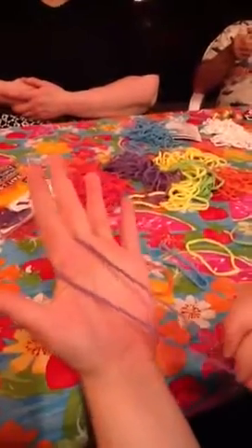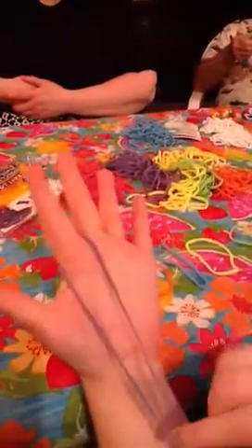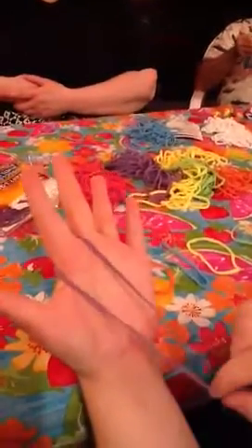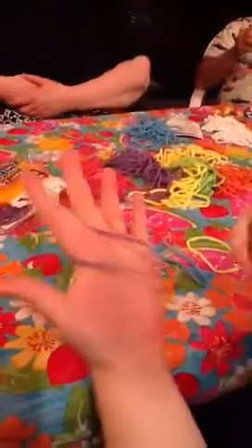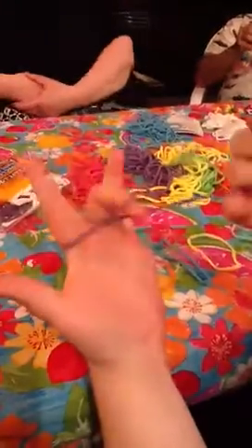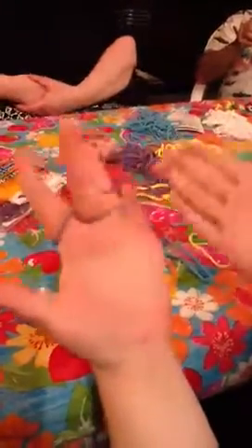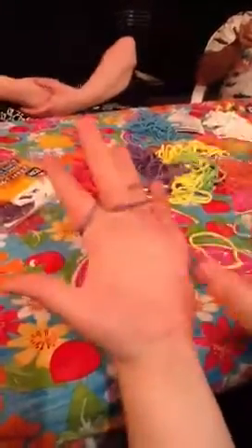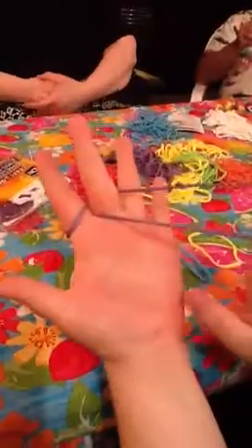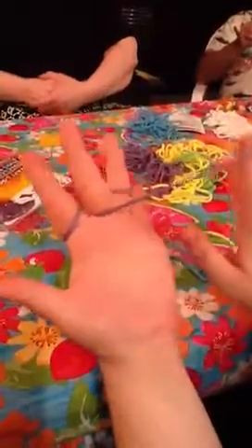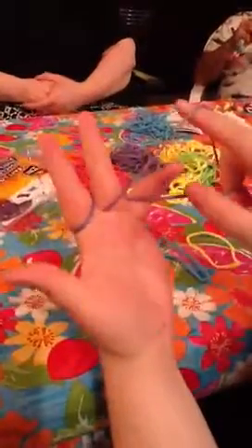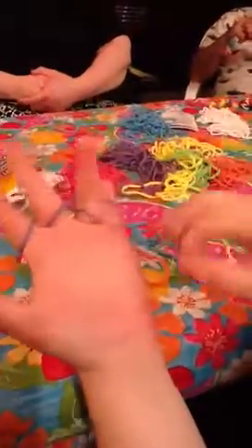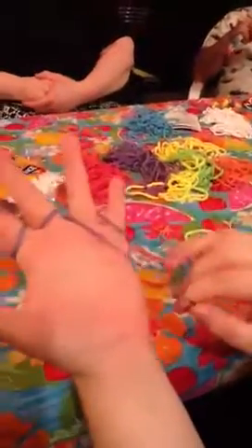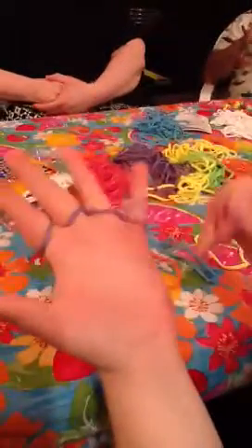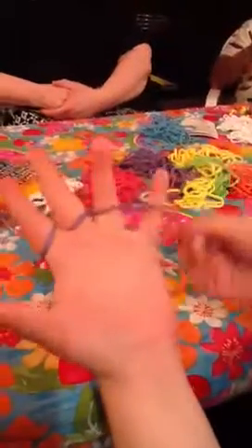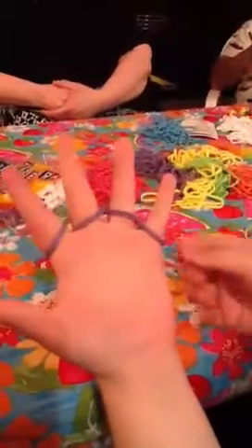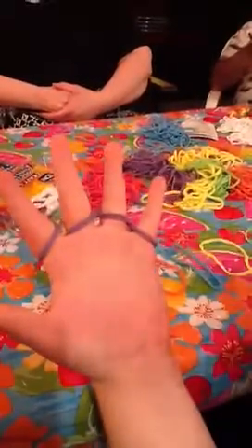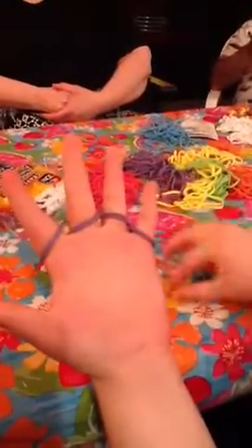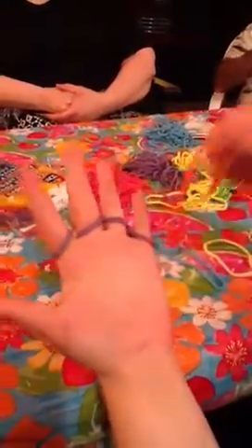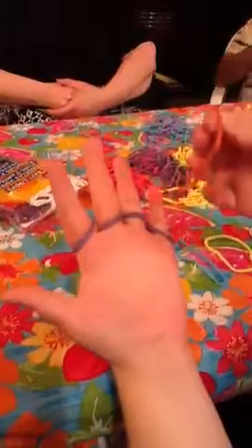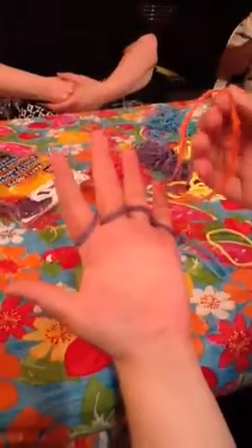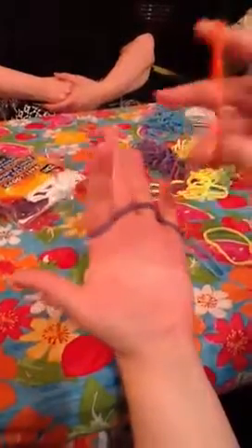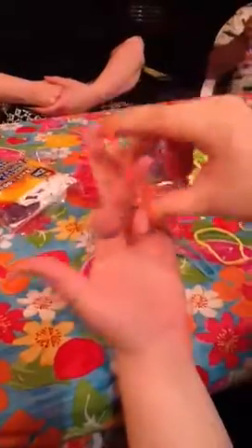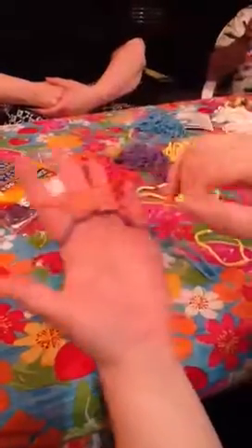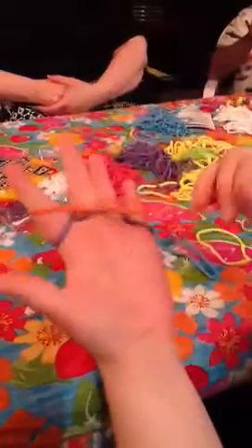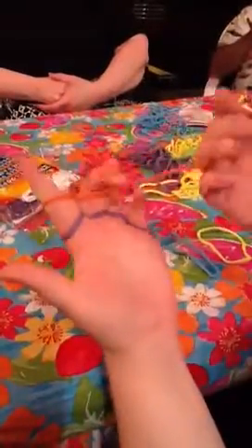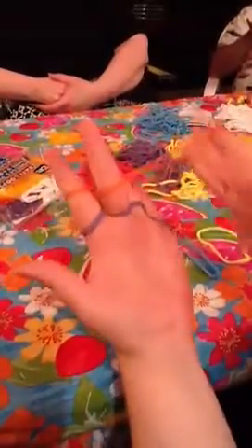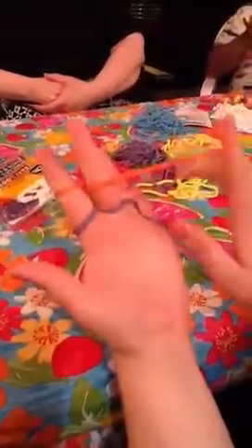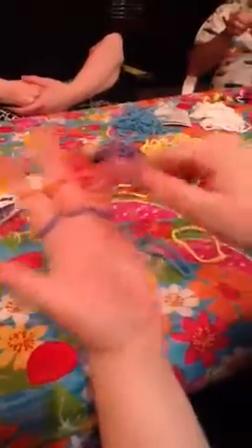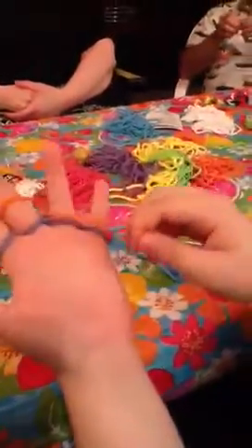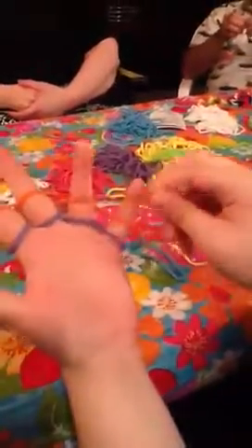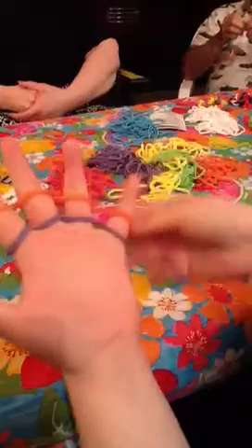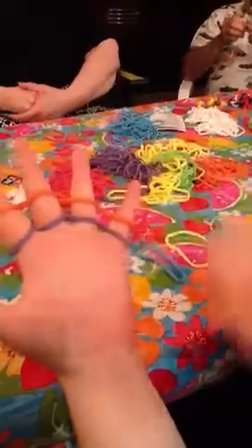Take the first loop and twist it once over your middle finger, once over your ring finger, and once over your pinky. Now take your second loop — in this case orange — and twist it once over your middle finger, once over your ring finger, and once over your pinky.